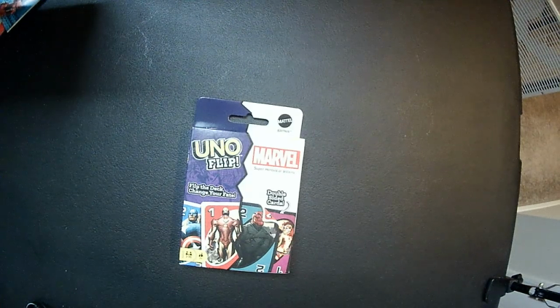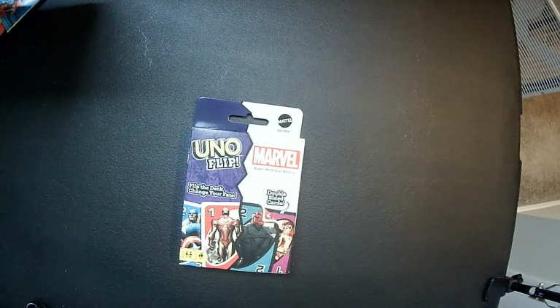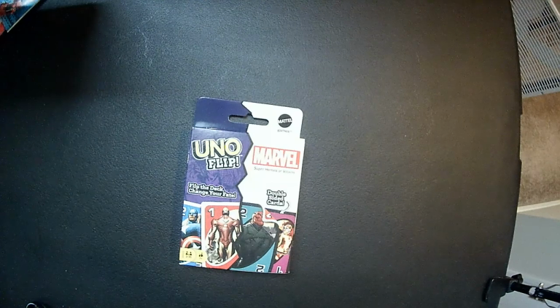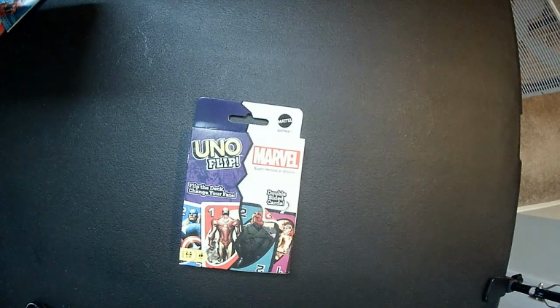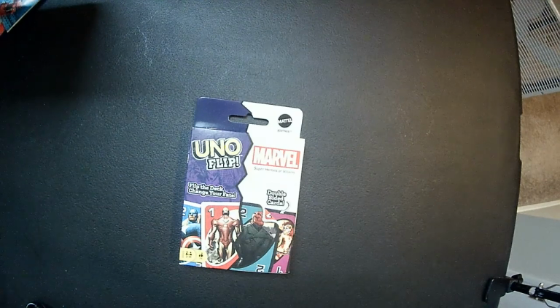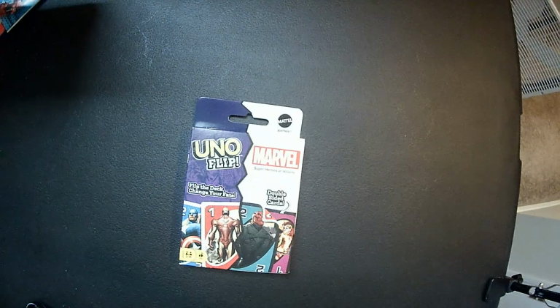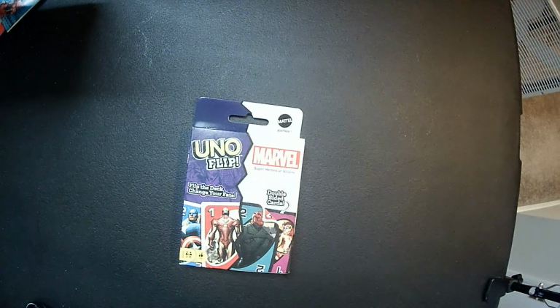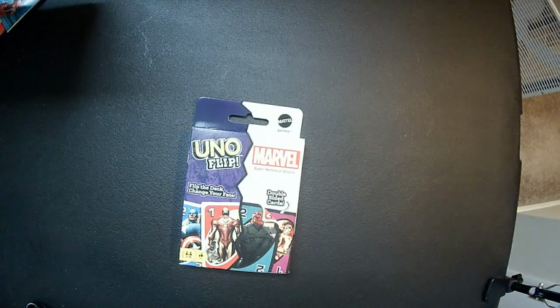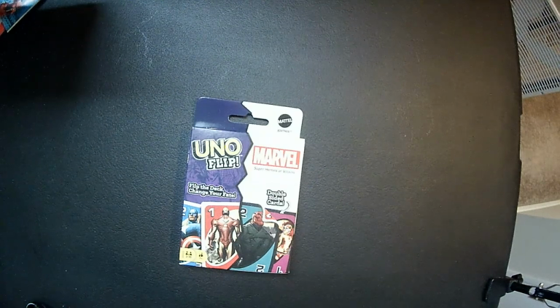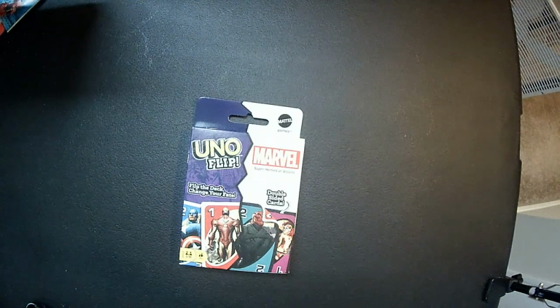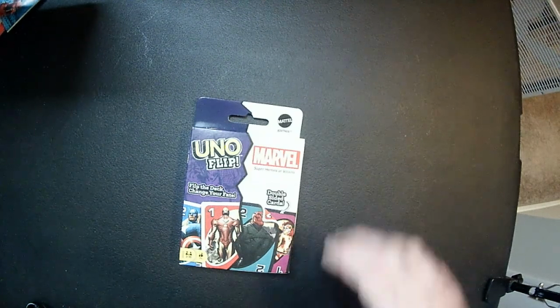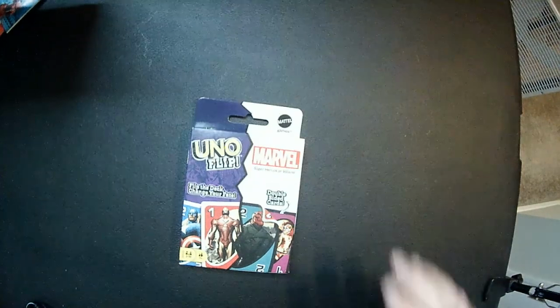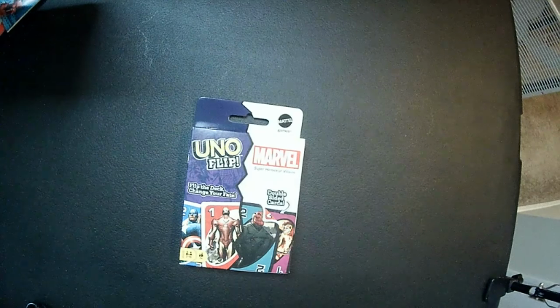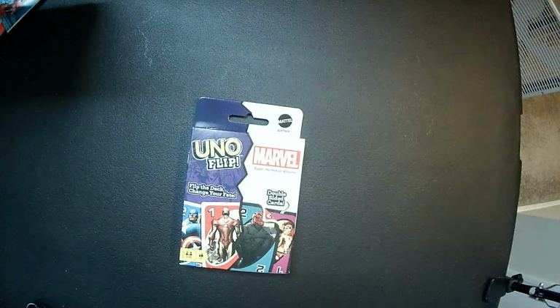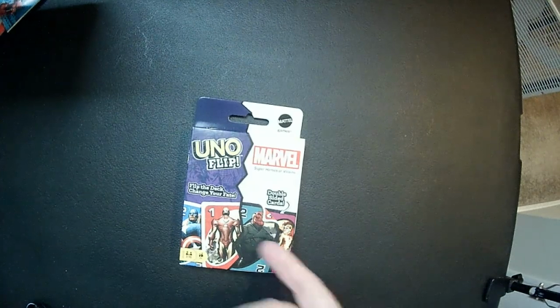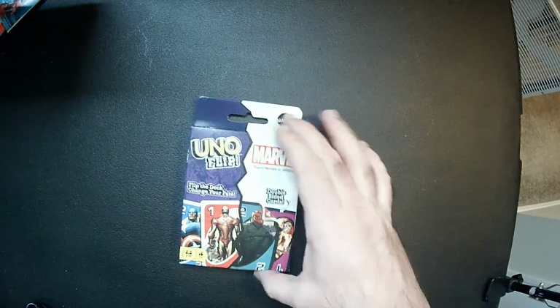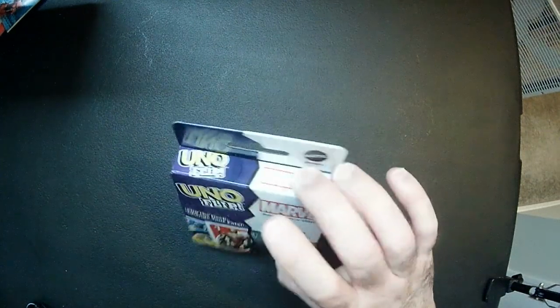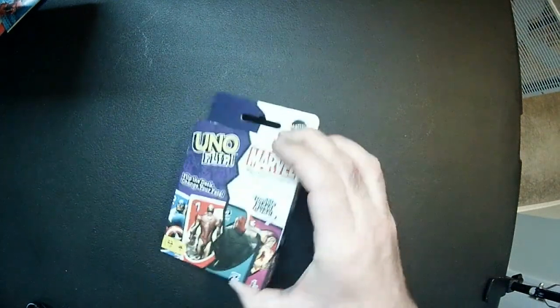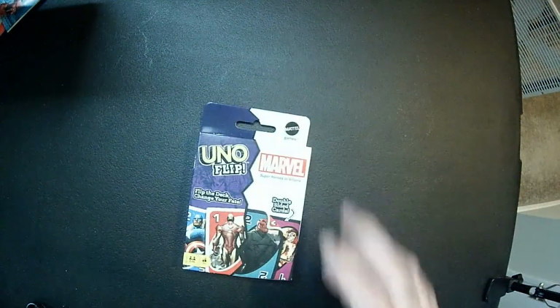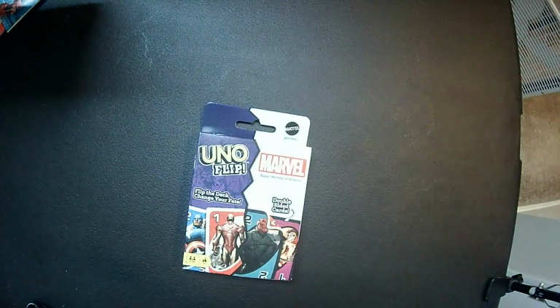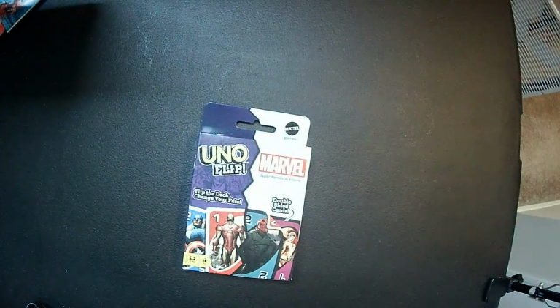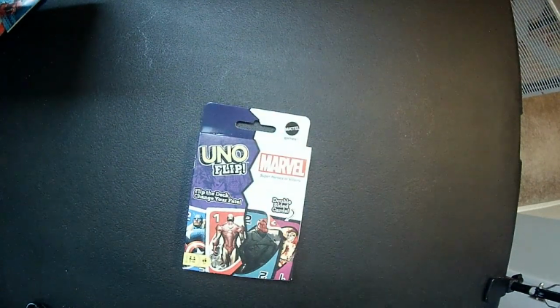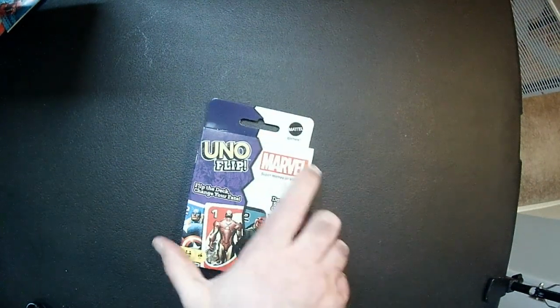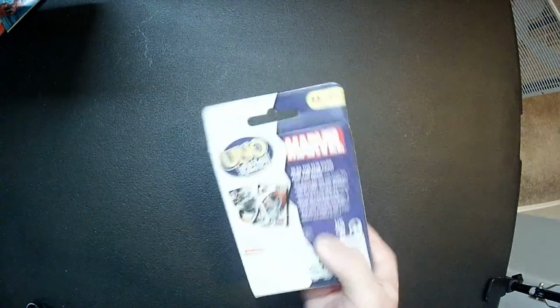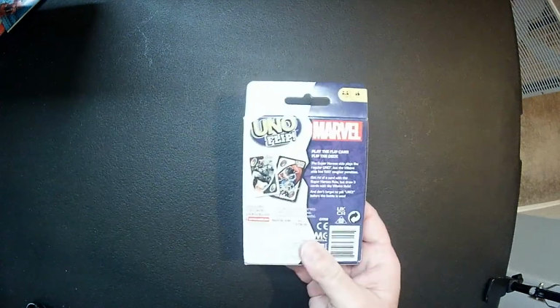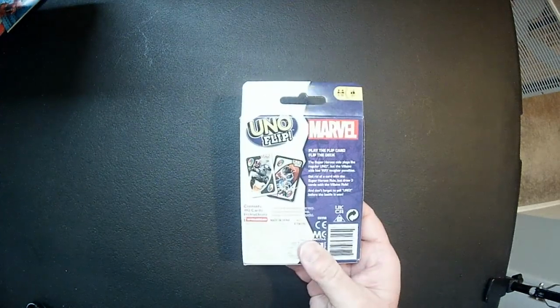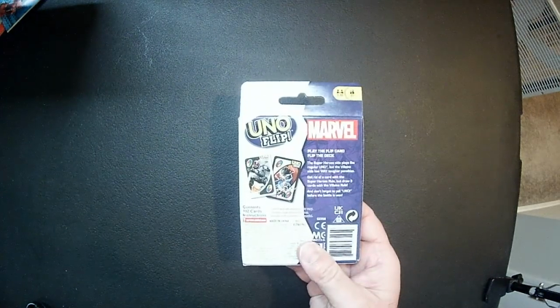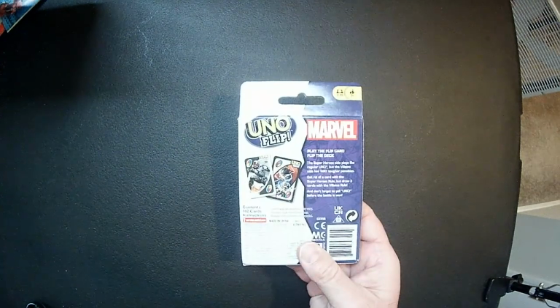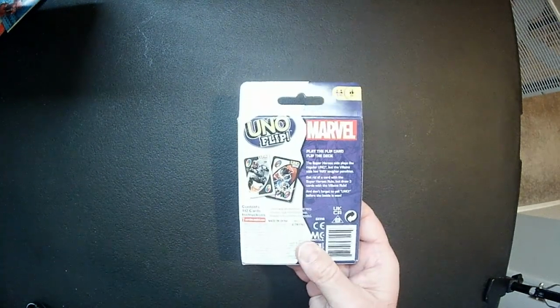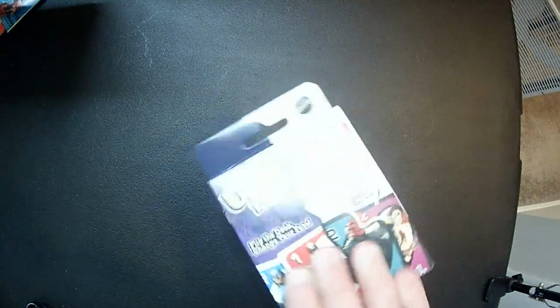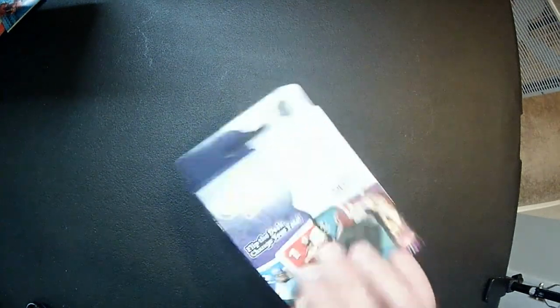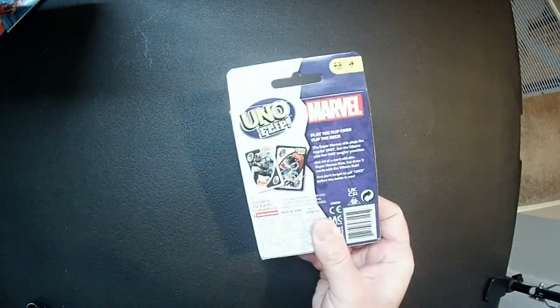Hey, welcome back to RRR. Today we're going to take a look at this Marvel Uno Flip deck. I've never played Uno Flip. This is like $5 or $5.99 off Amazon. It's Marvel. Looks kind of cool. Just going to open it up, maybe see what the flip thing is.